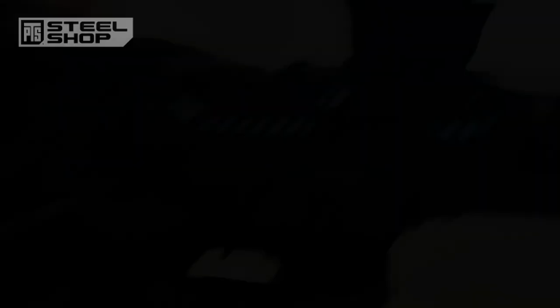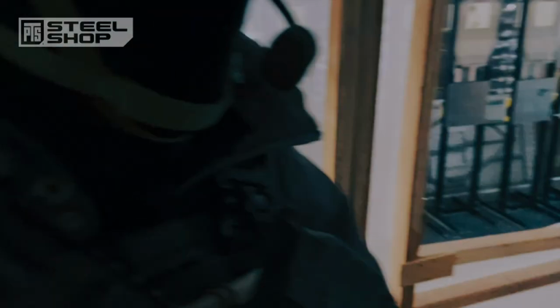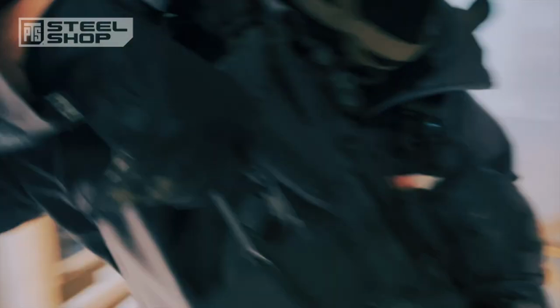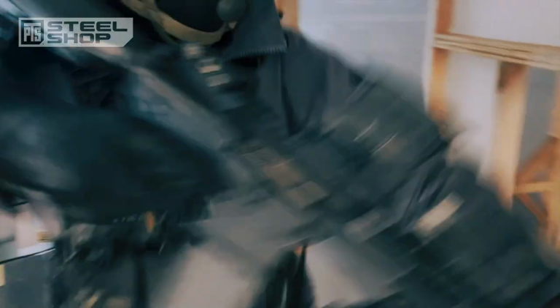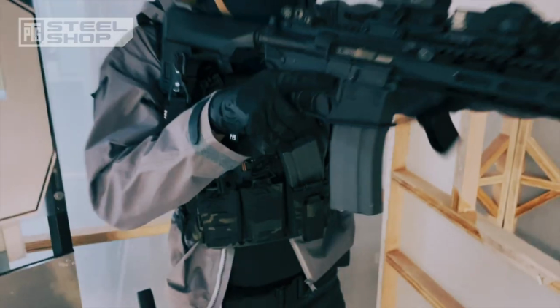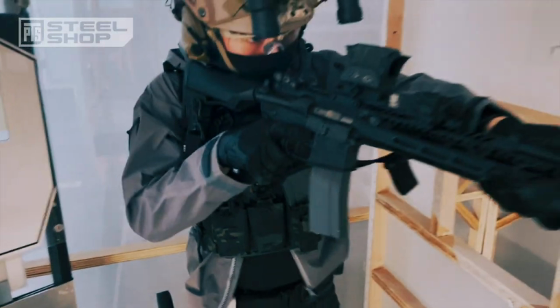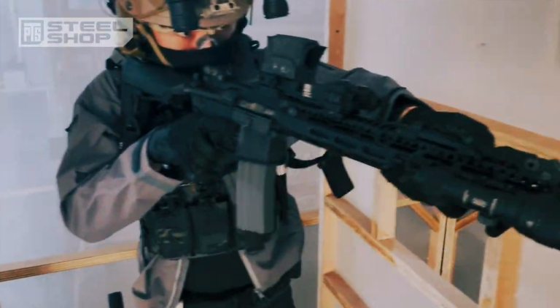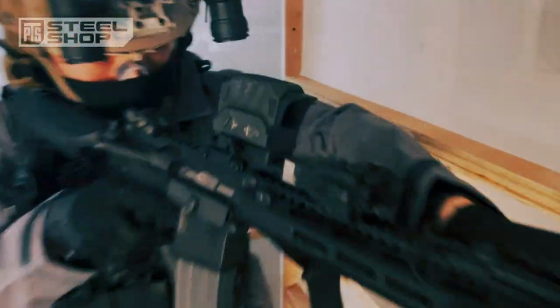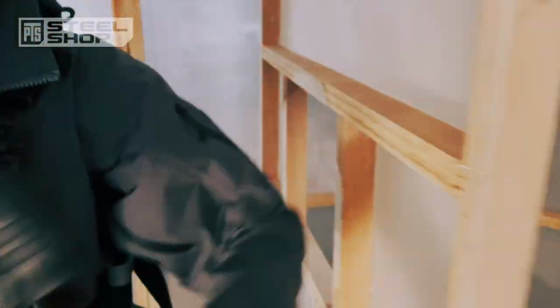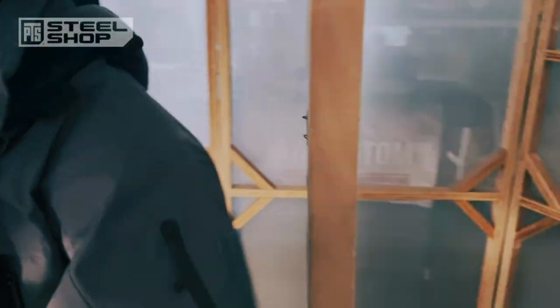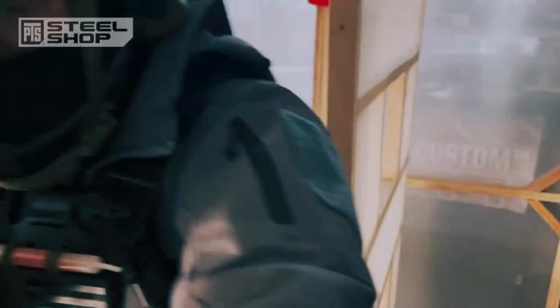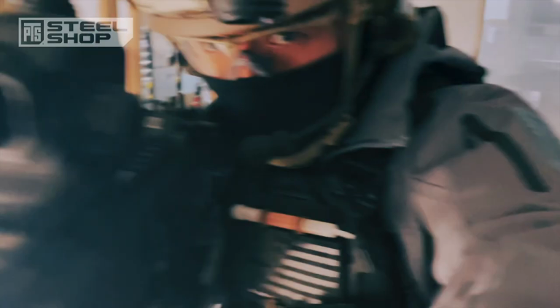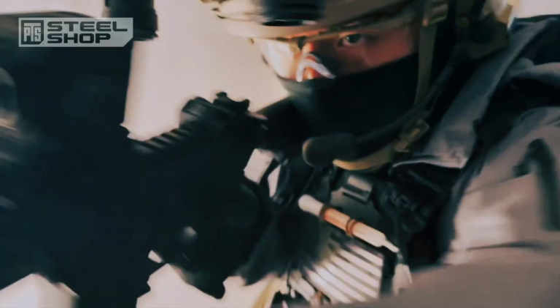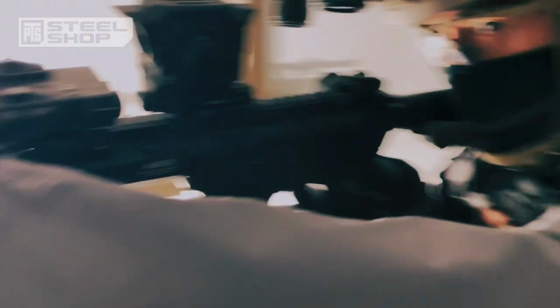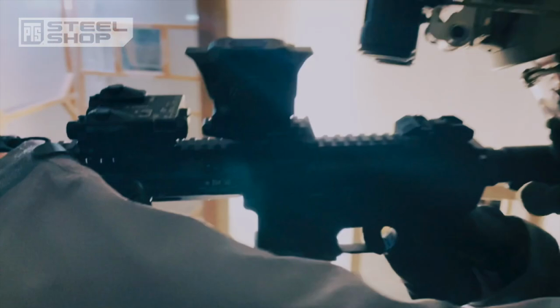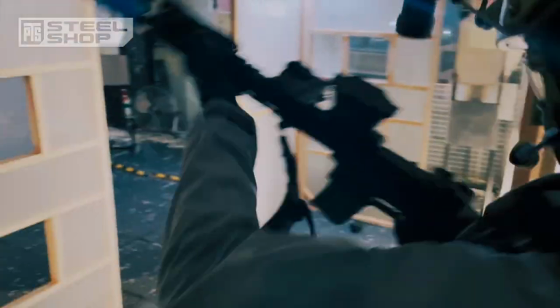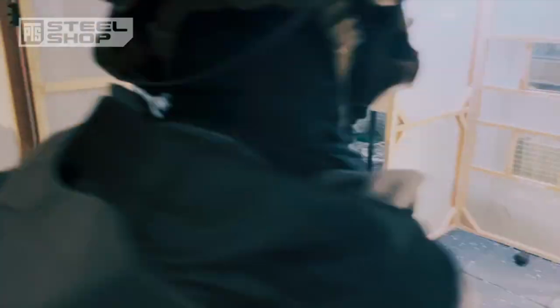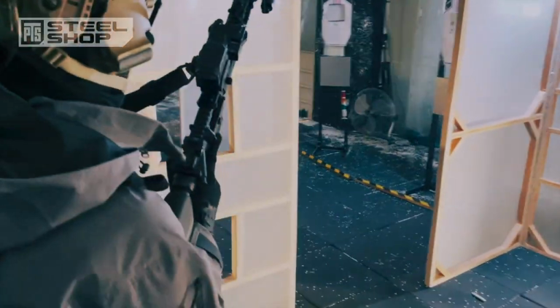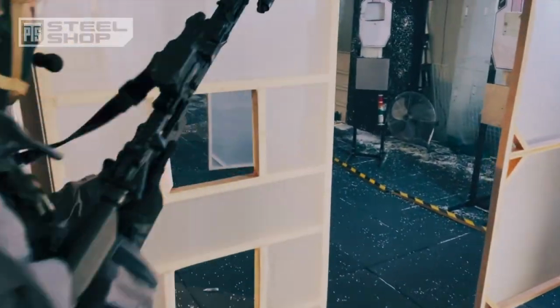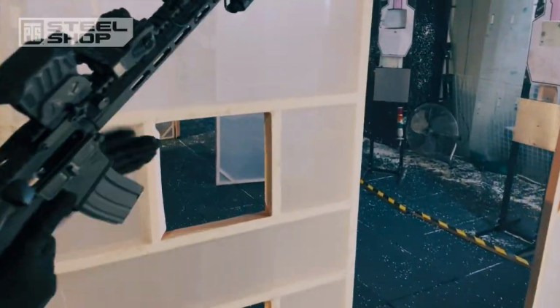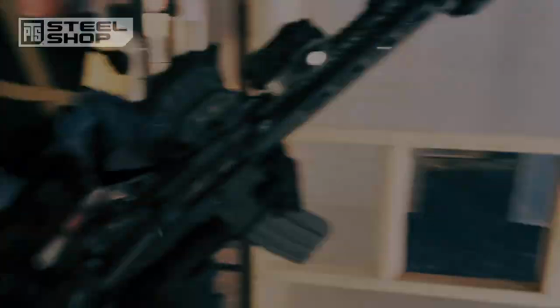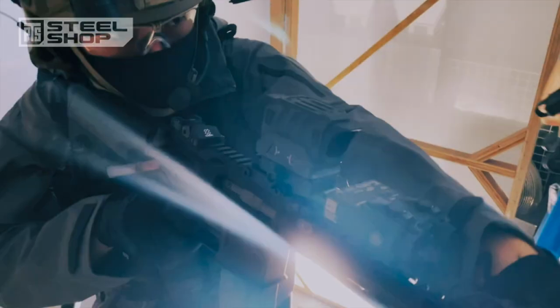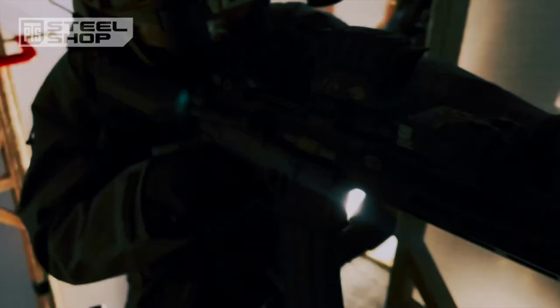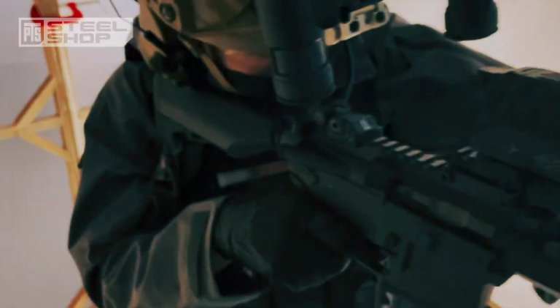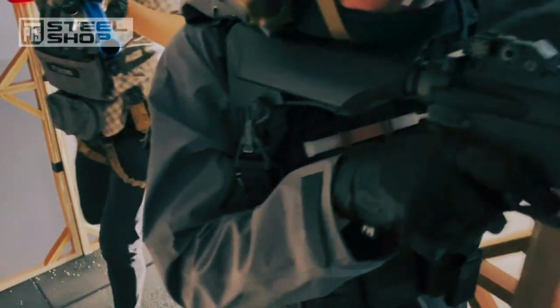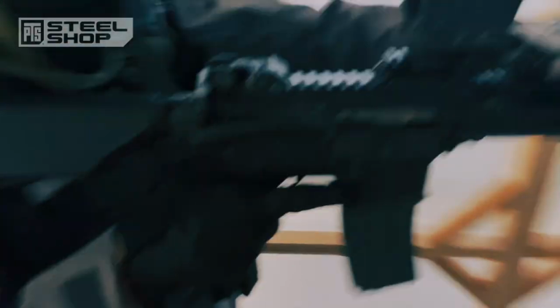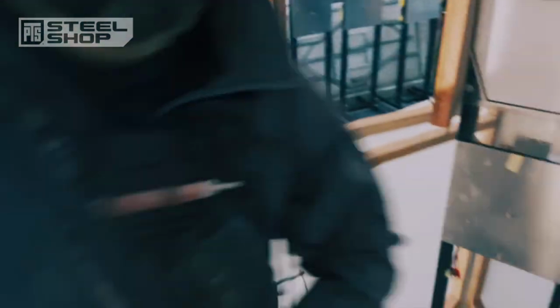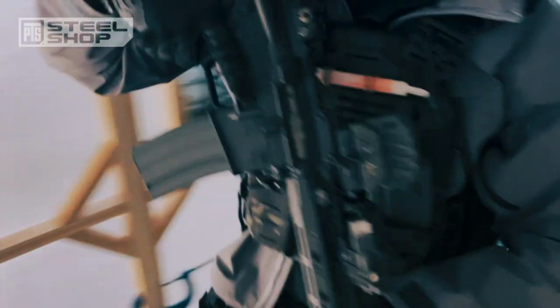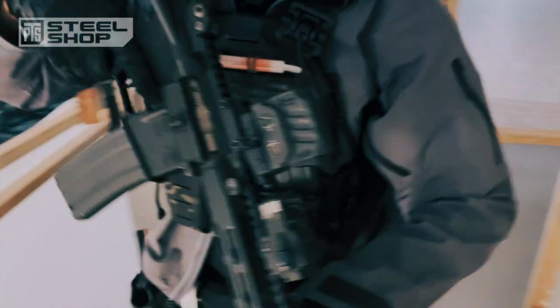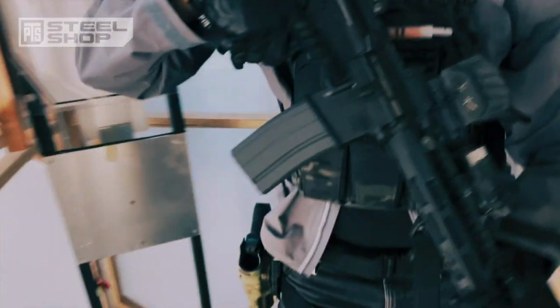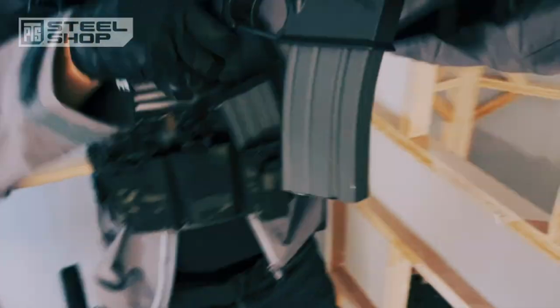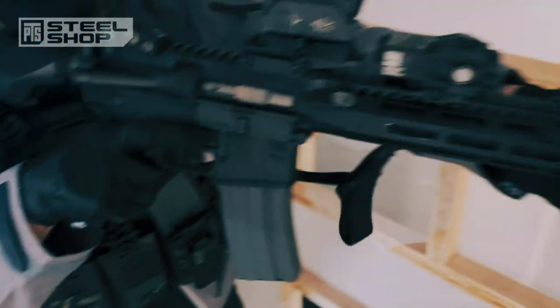Welcome to the video feature of the DAS GDR-15, in collaboration with and sponsored by PTS Steel Shop. This is Gunsmith Noah from TG-Zero, and I'll be talking about the DAS GDR-15 as a training rifle.